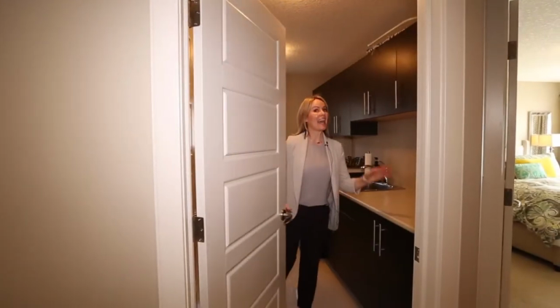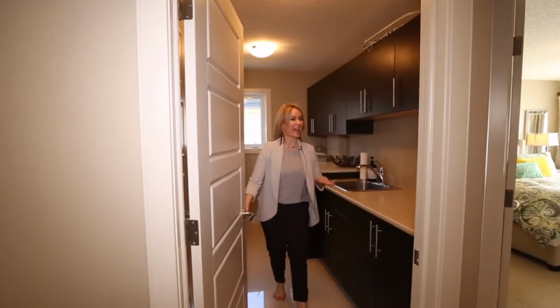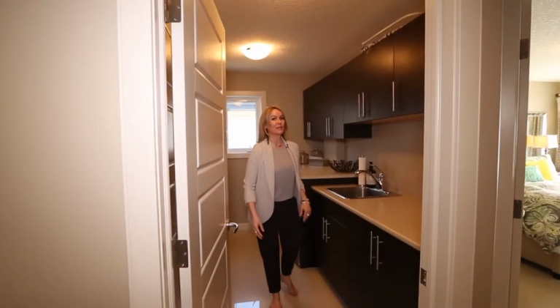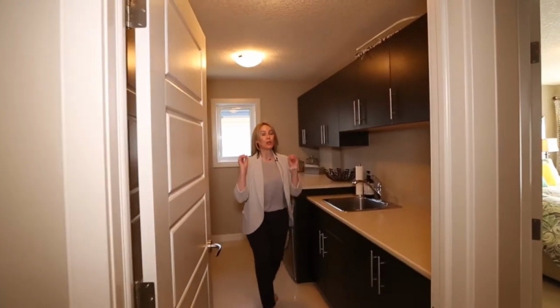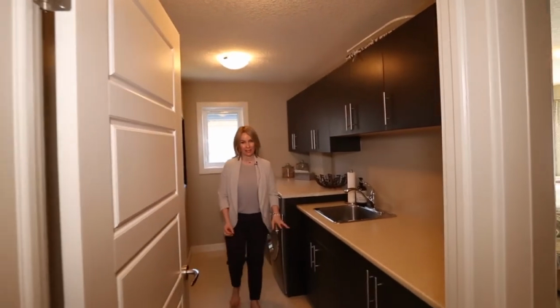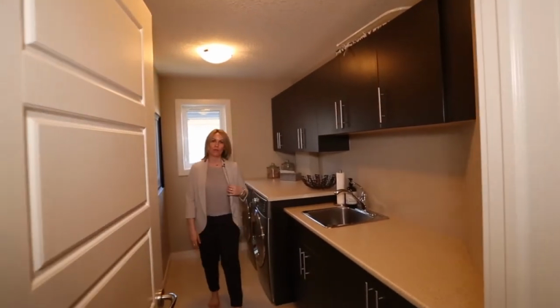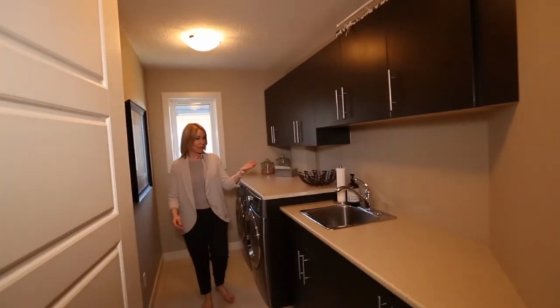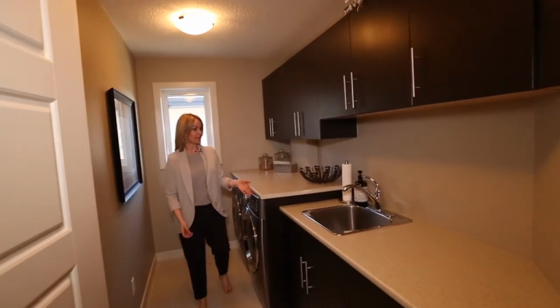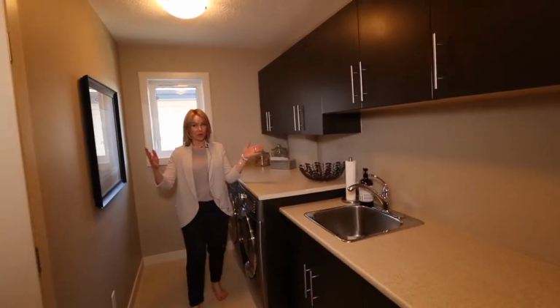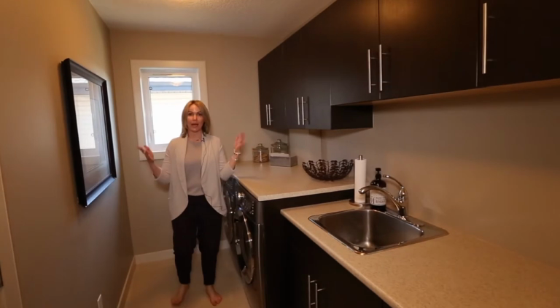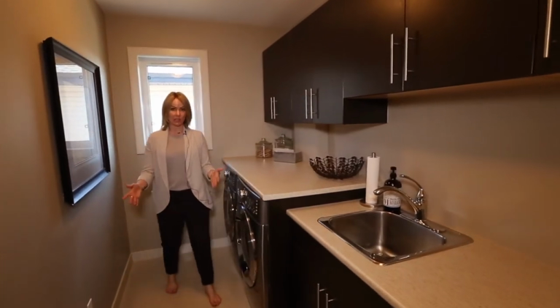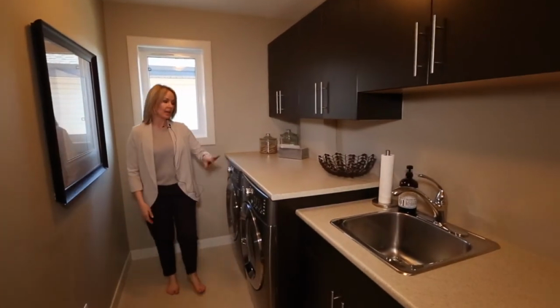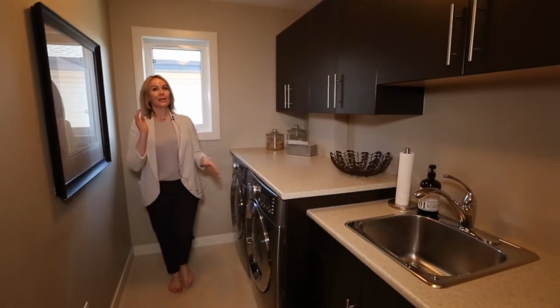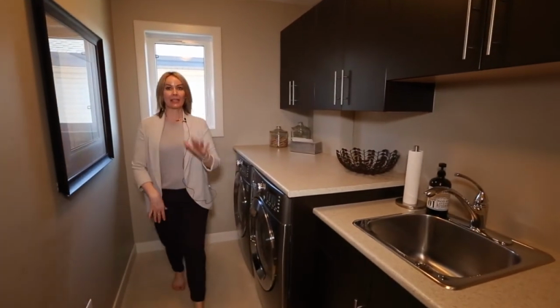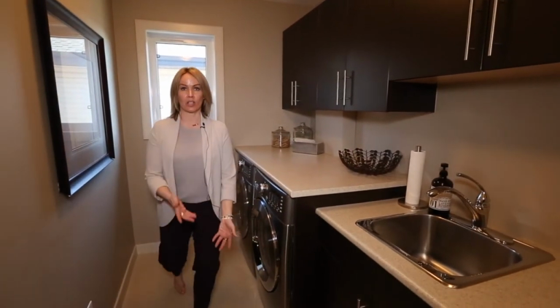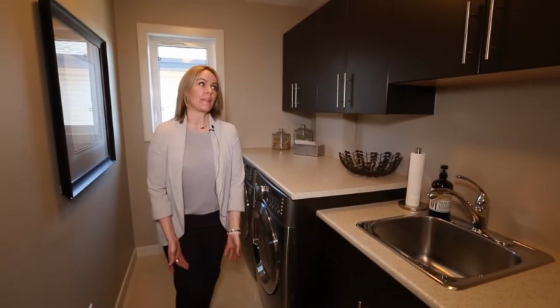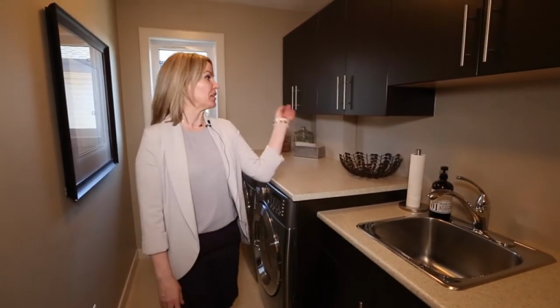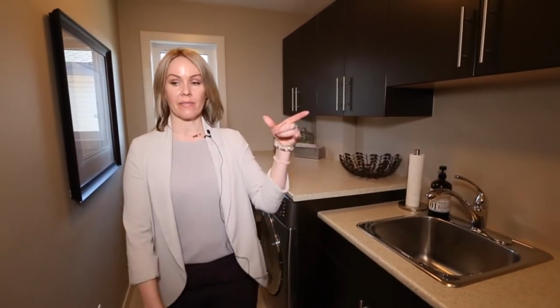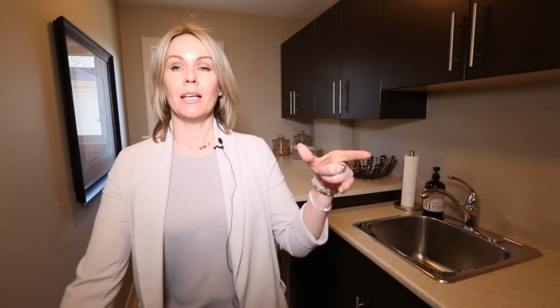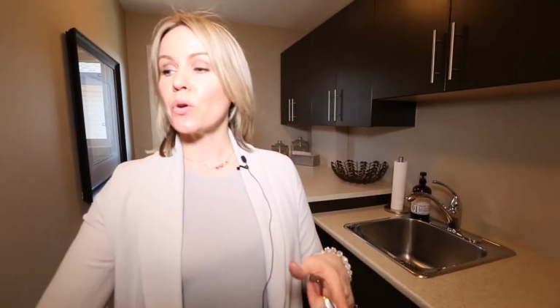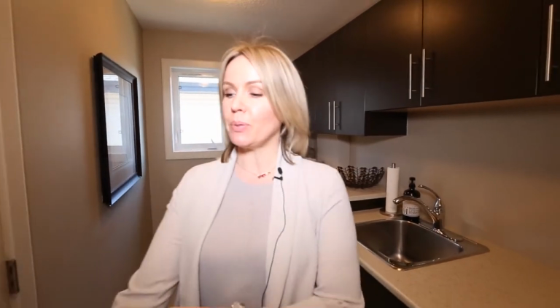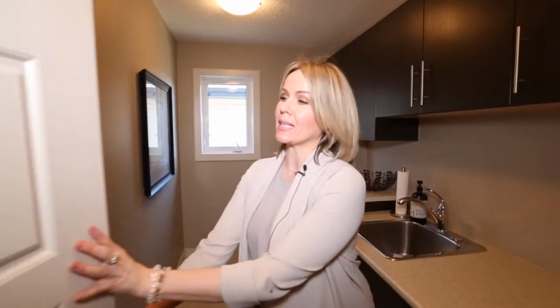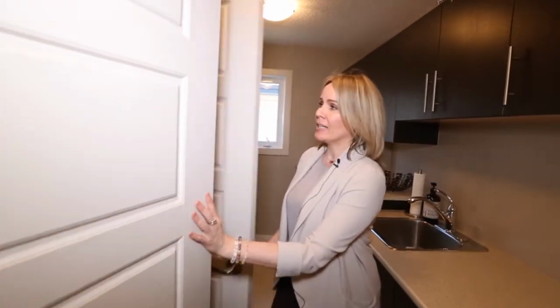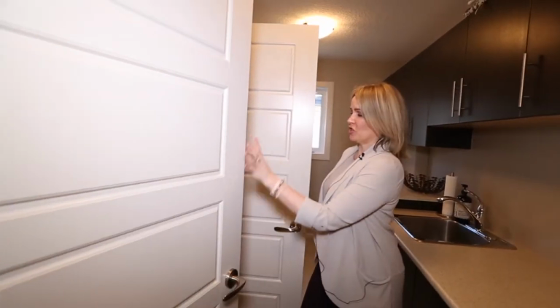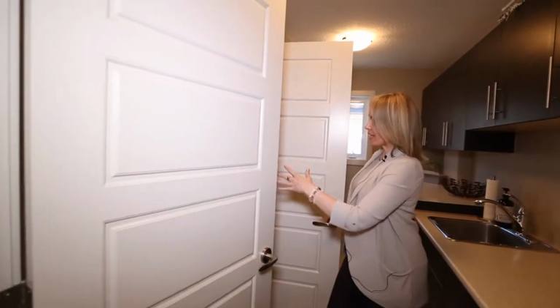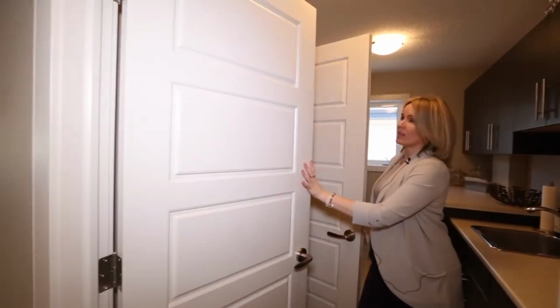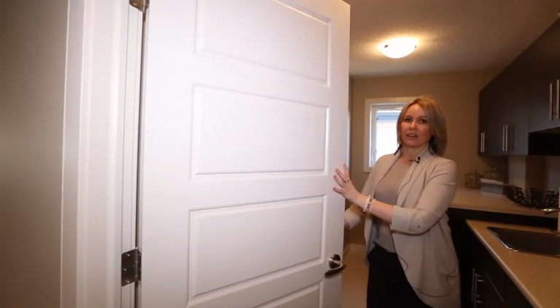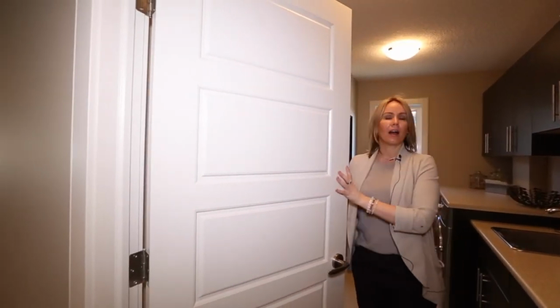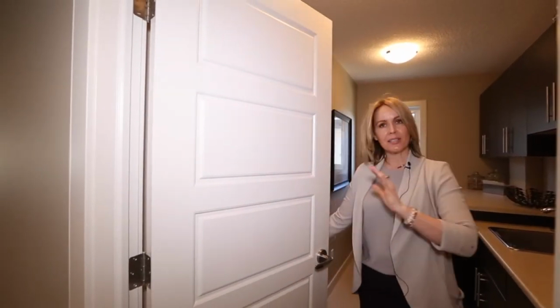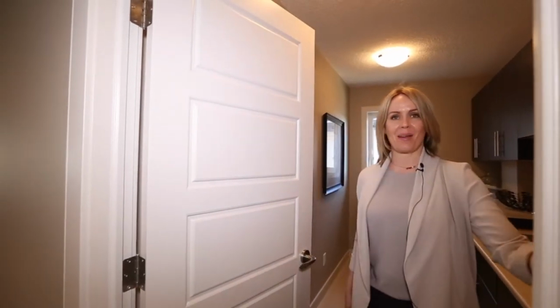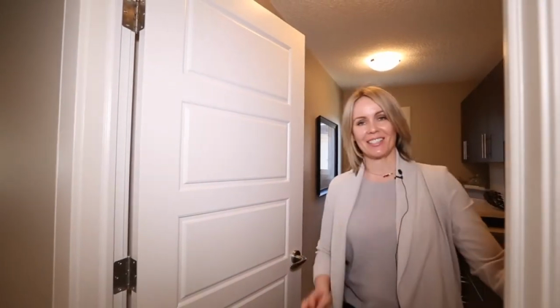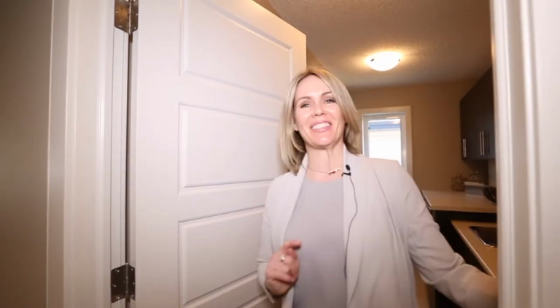This house is so well thought out. With four bedrooms upstairs, of course you want upstairs laundry — you don't want to be lugging your laundry up and down. You've got all of this storage plus a giant linen closet right here. Awesome for families, just awesome.